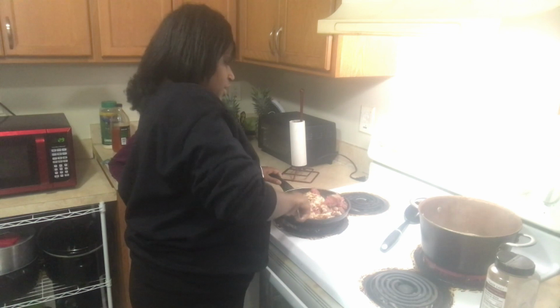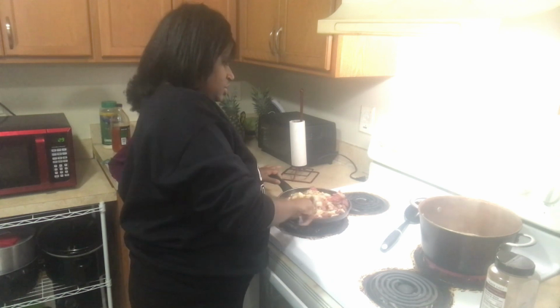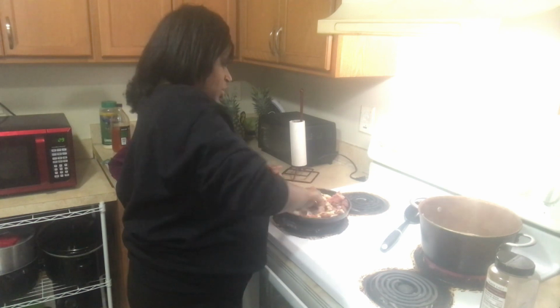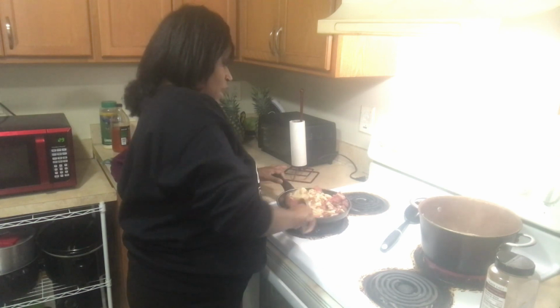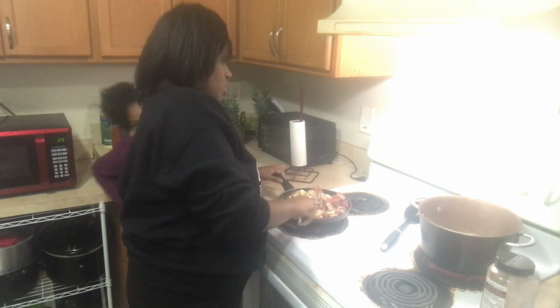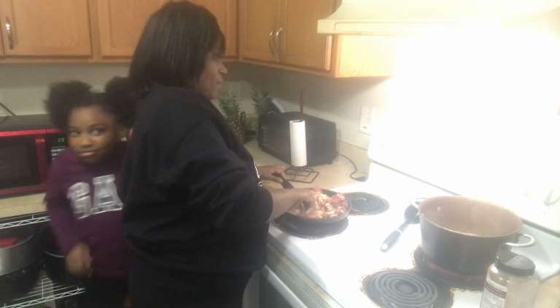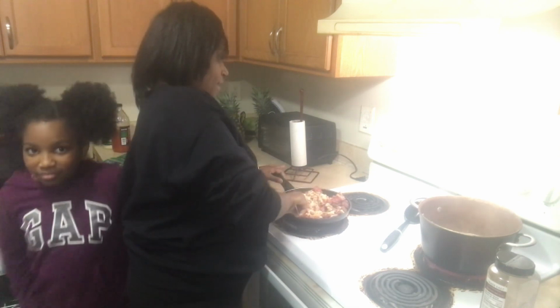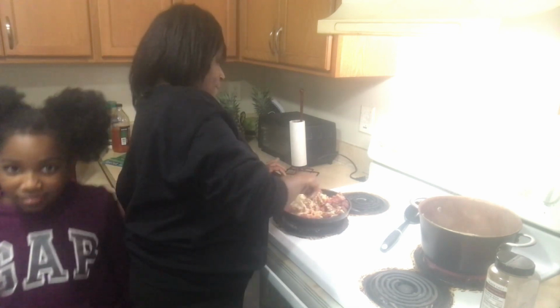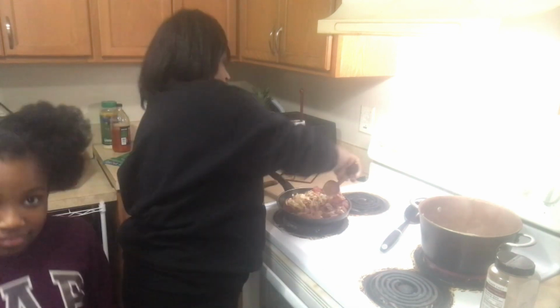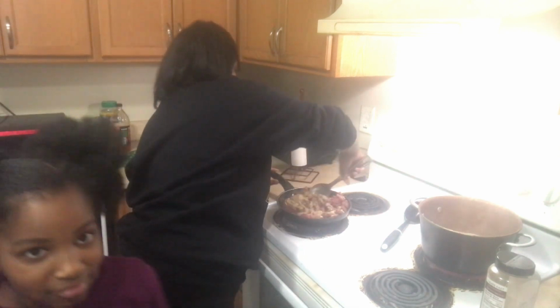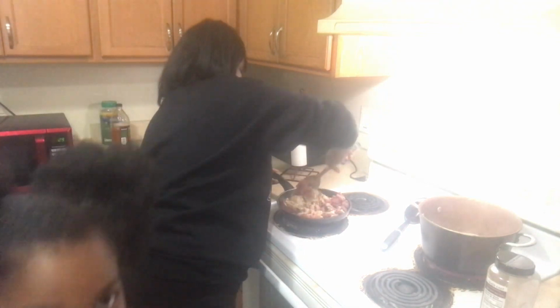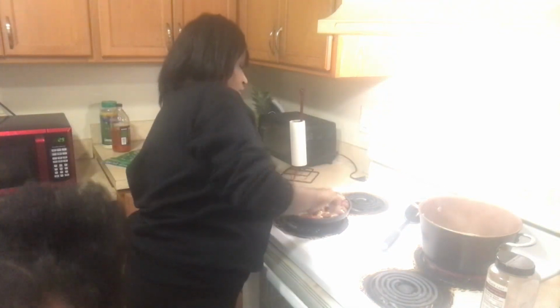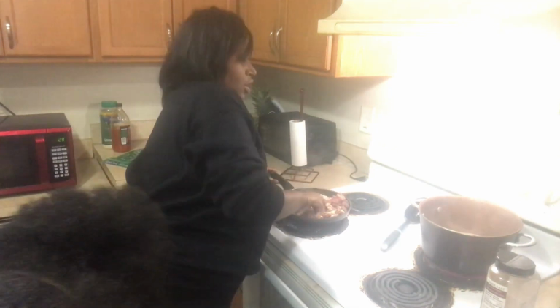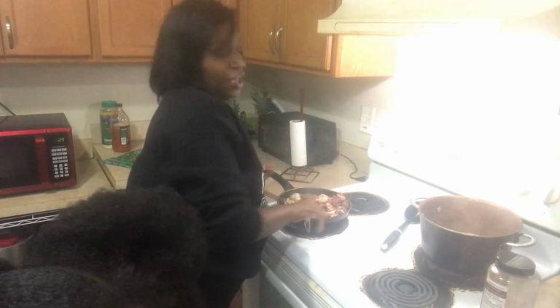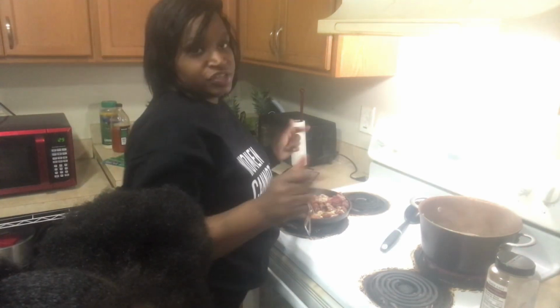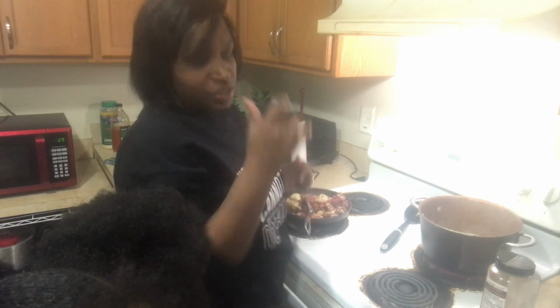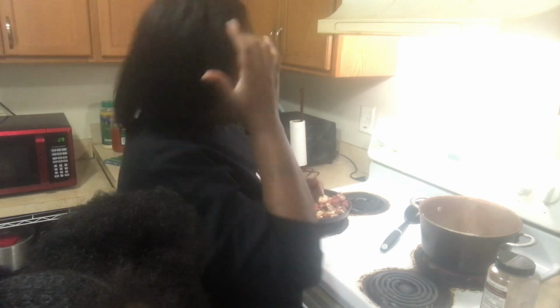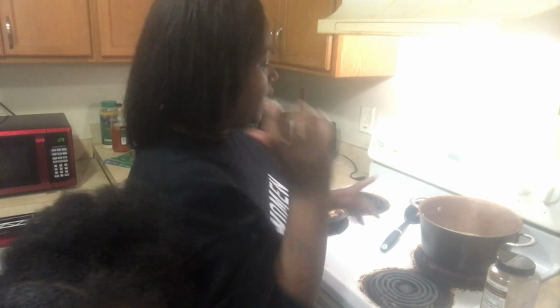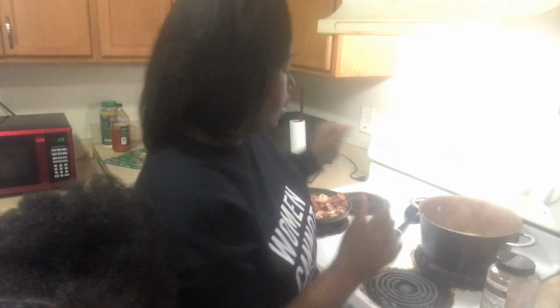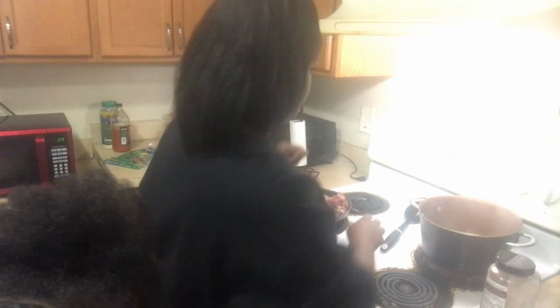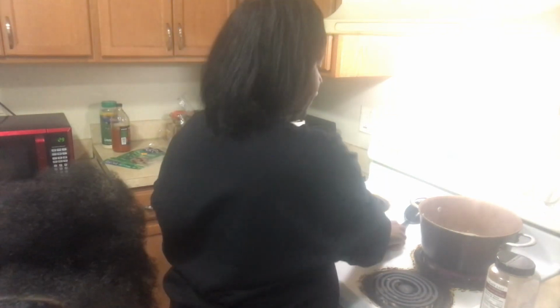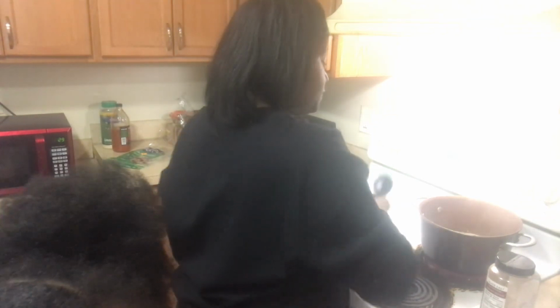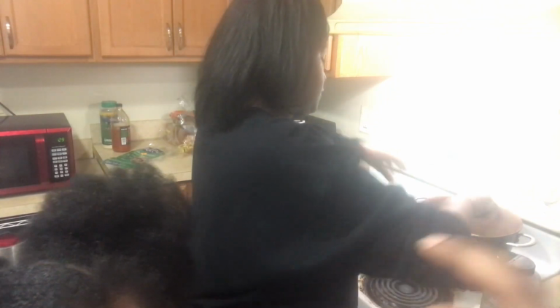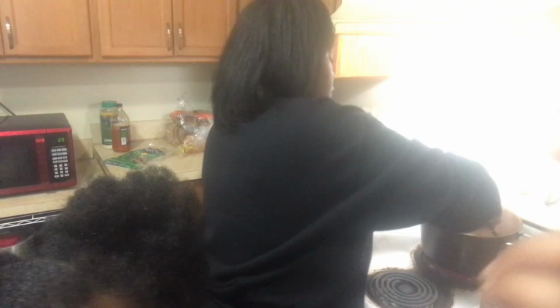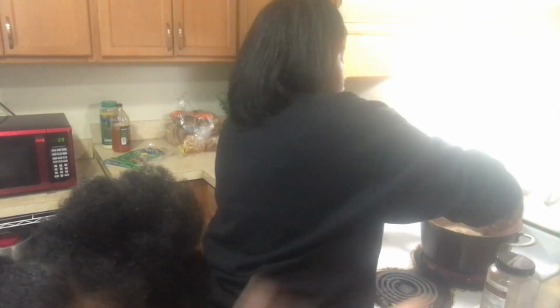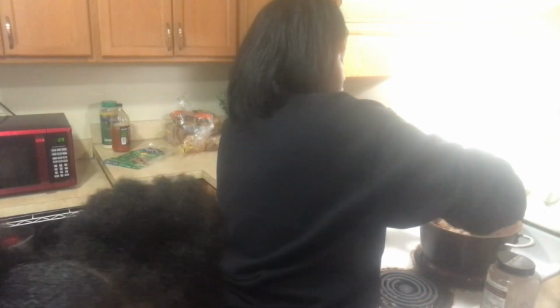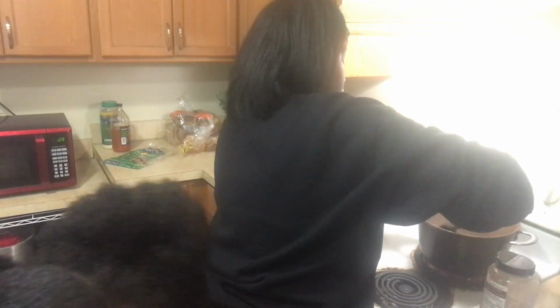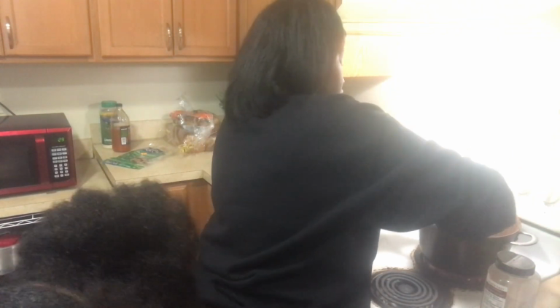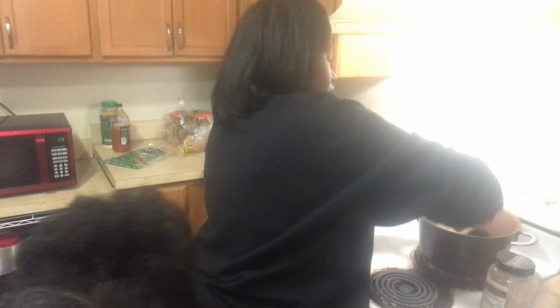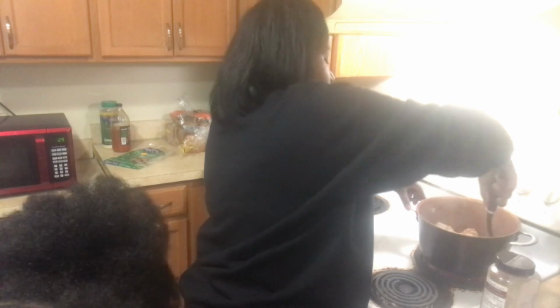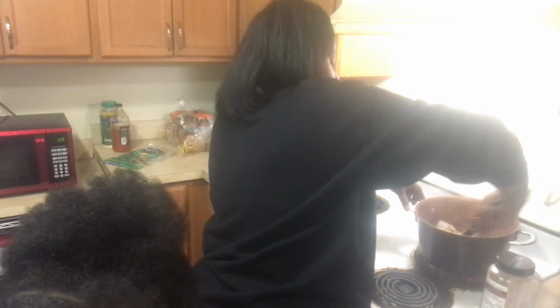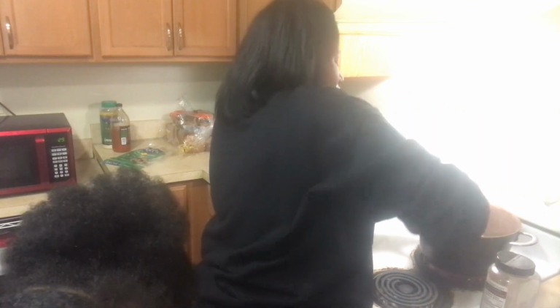This is going to be a little while, so I'm going to let it brown a little bit. For the chicken, I'm going to let it get a little bit white — let it get fluffy and white.